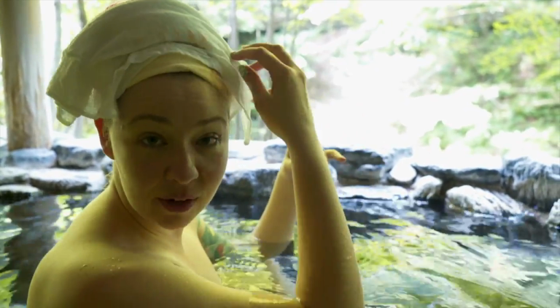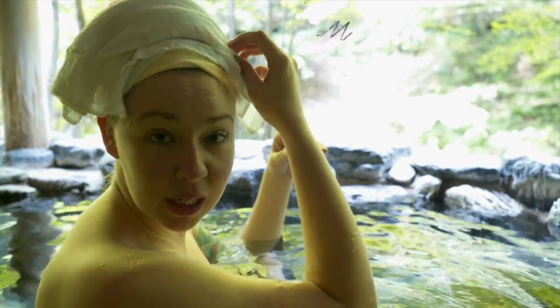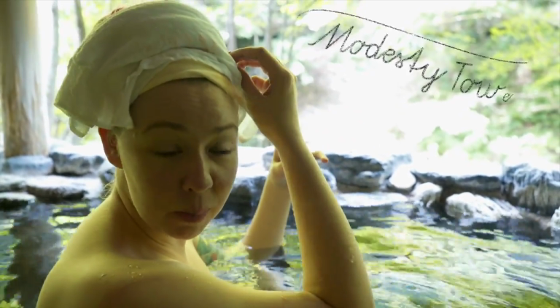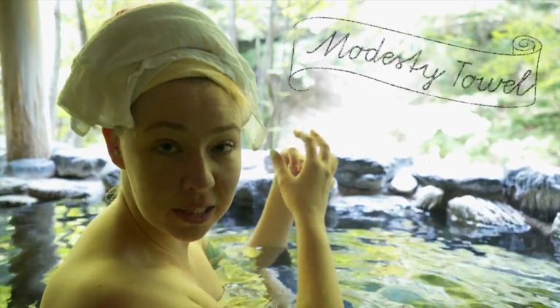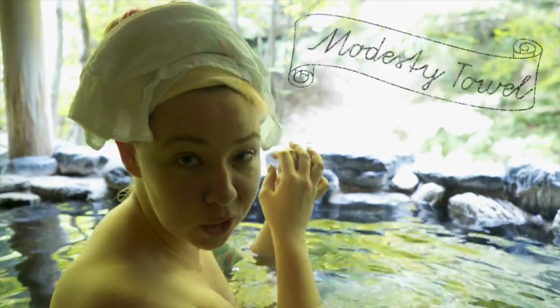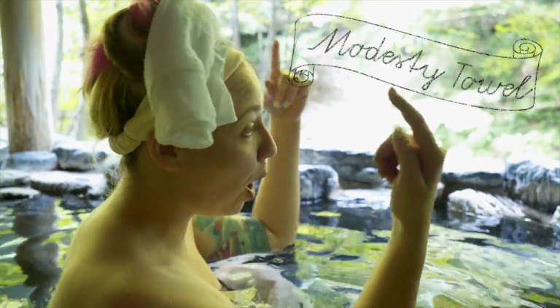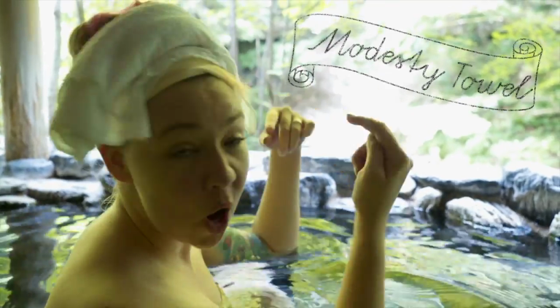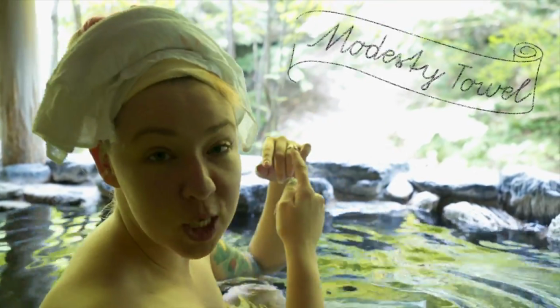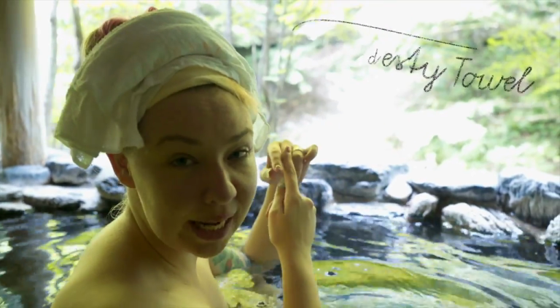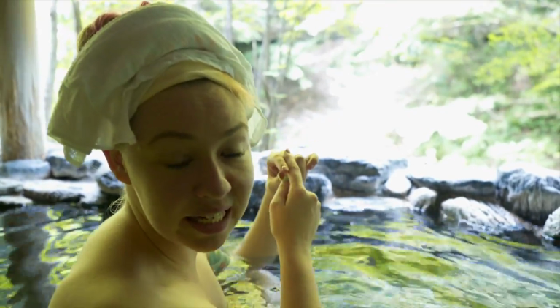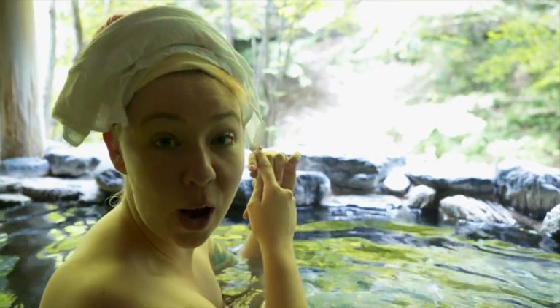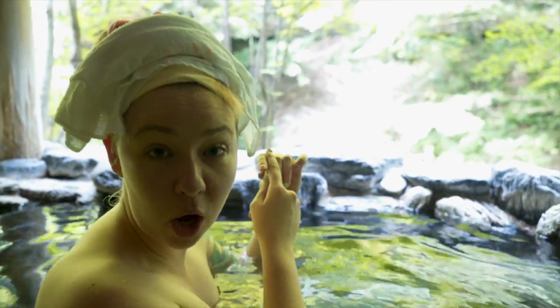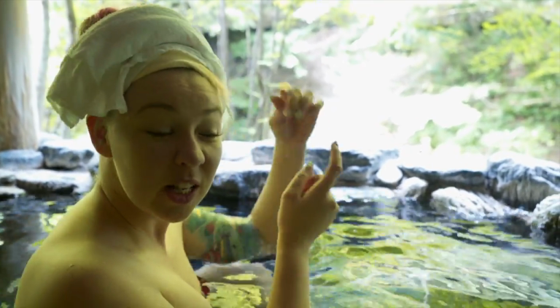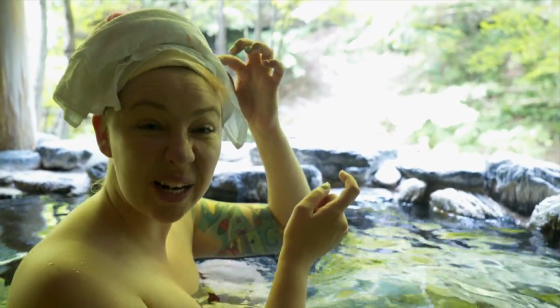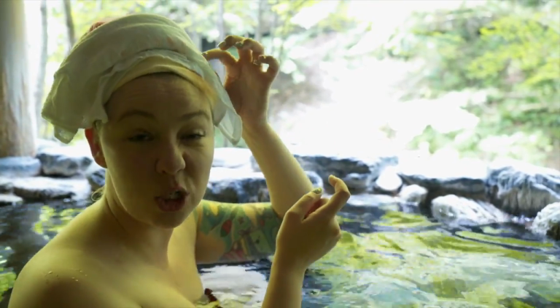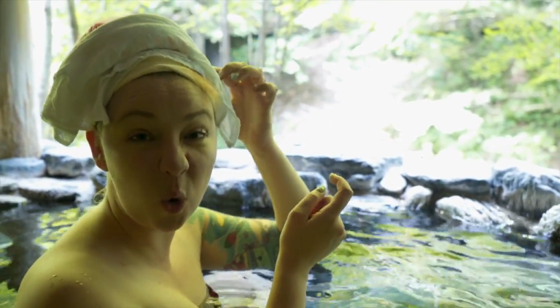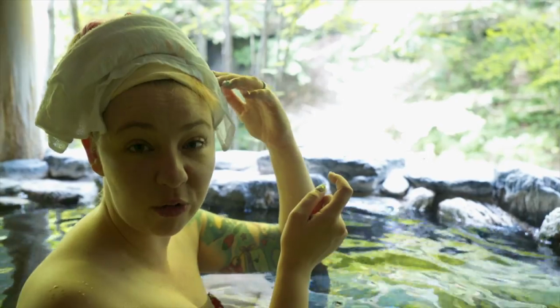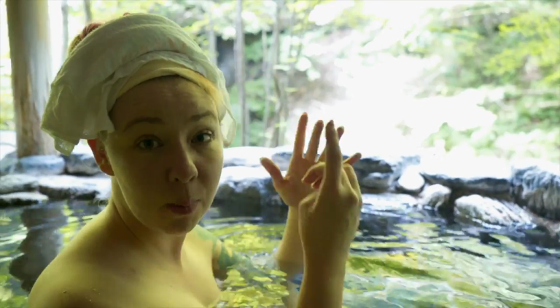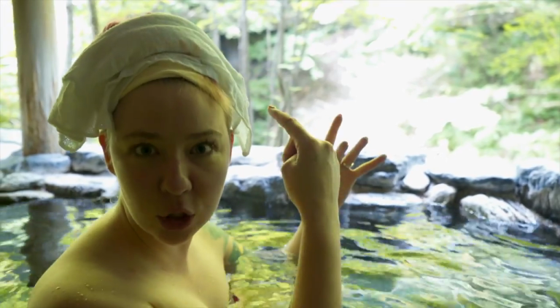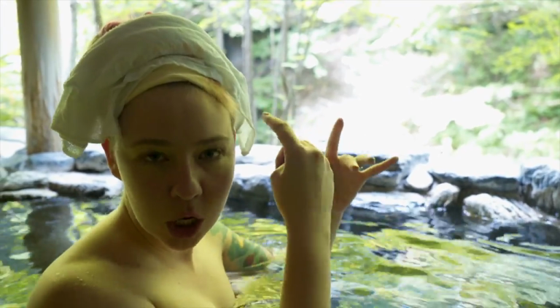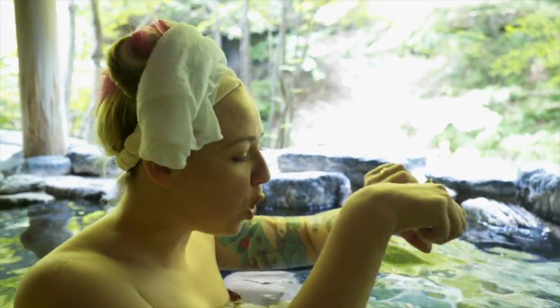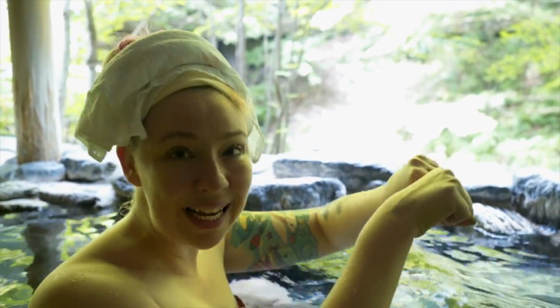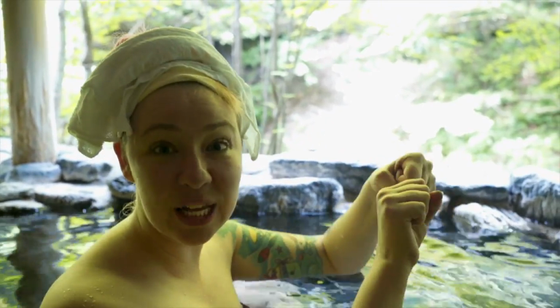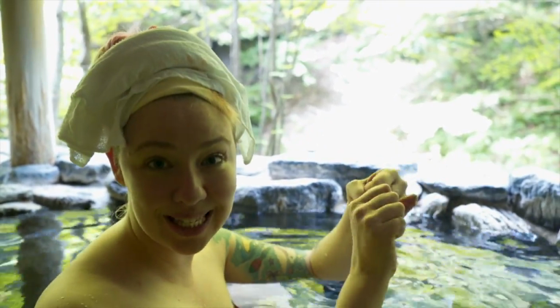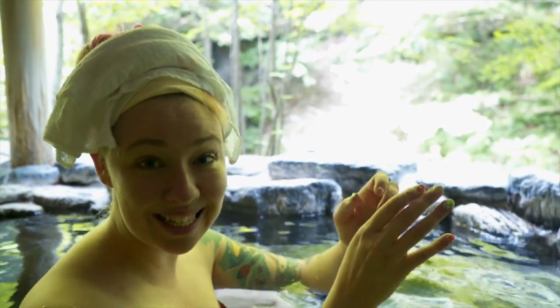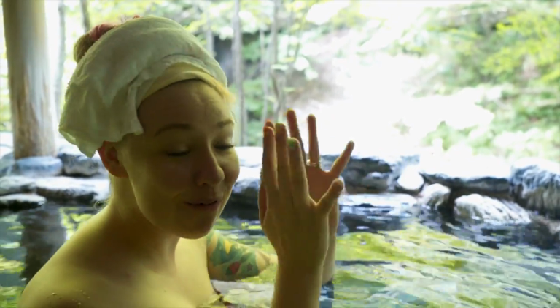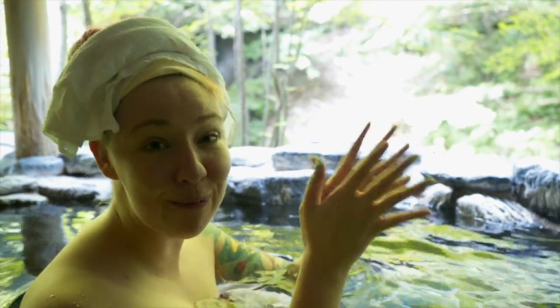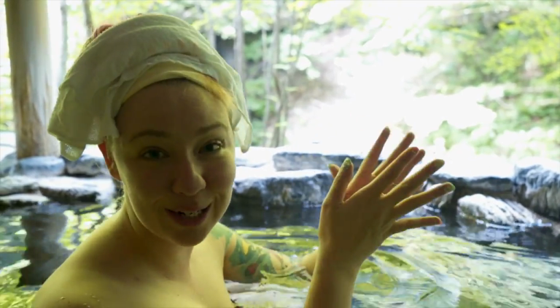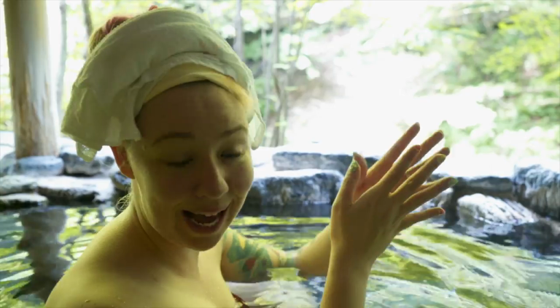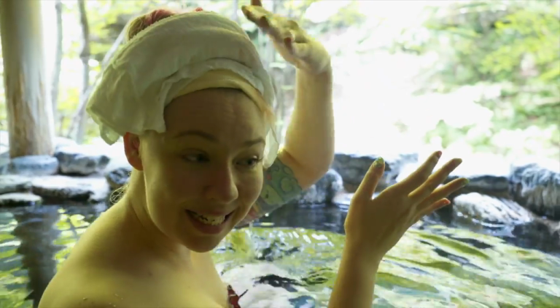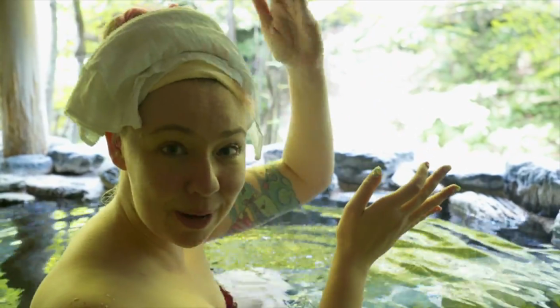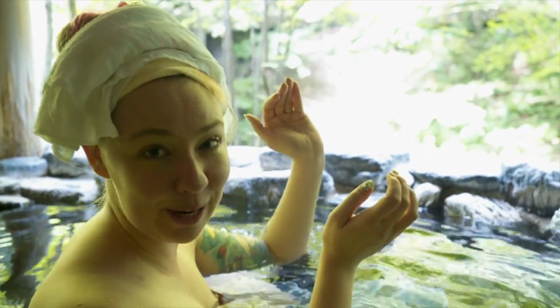If you have your little modesty towel with you, you can pop it on the top of your head like this to keep it out of the water. It's also quite nice if you dip it in cold water first, but whatever you do, don't bring it into the onsen. It's considered very poor manners to do that. Just keep it up on your head.